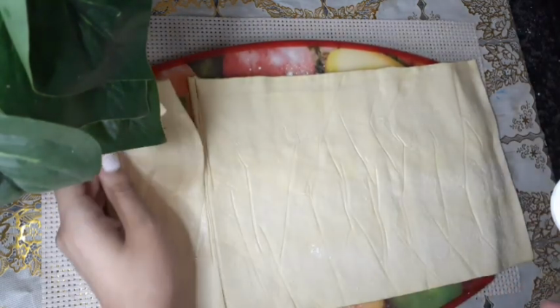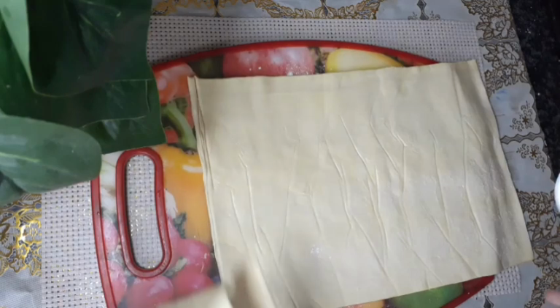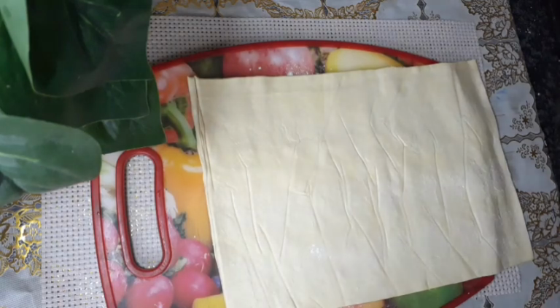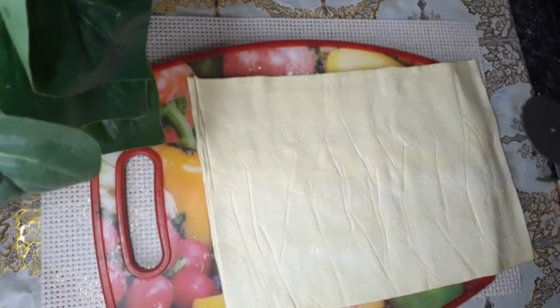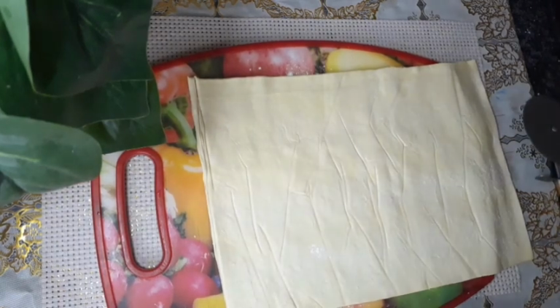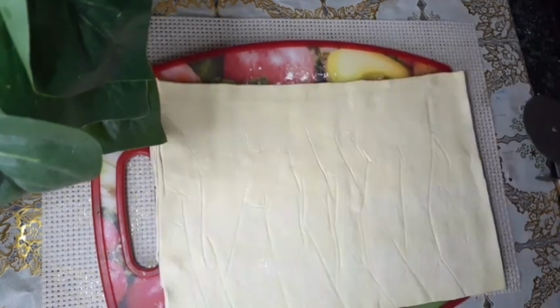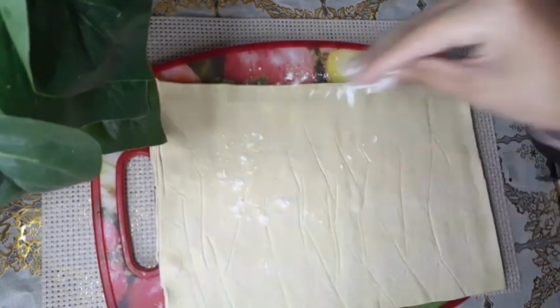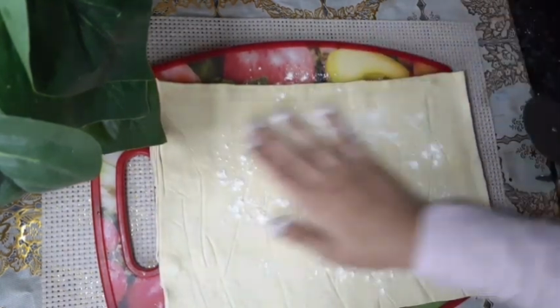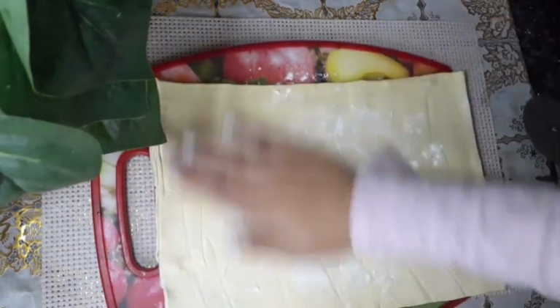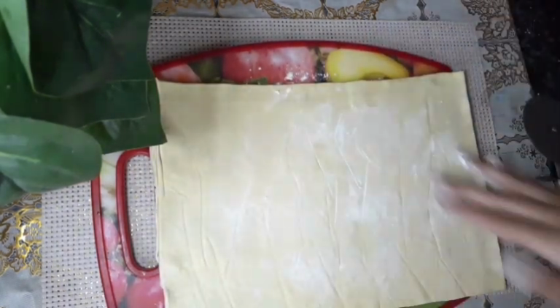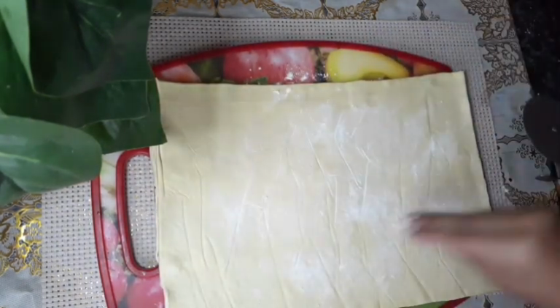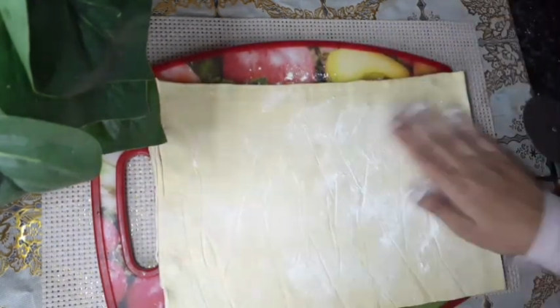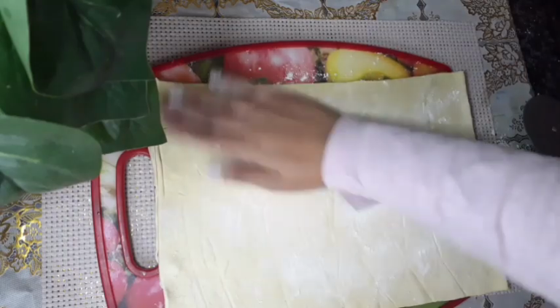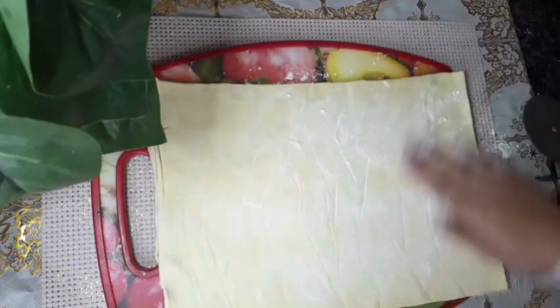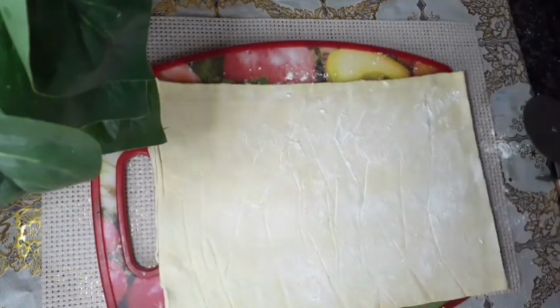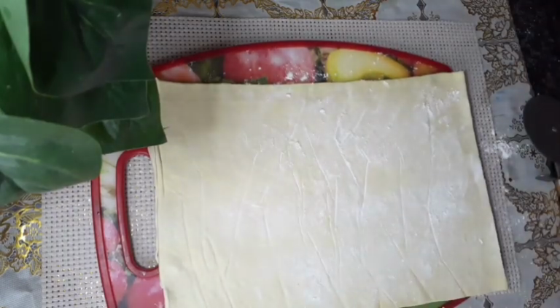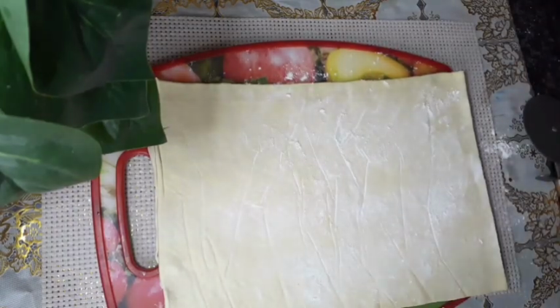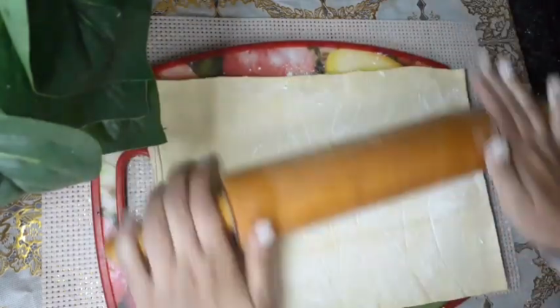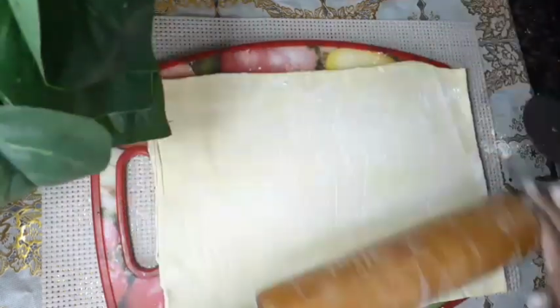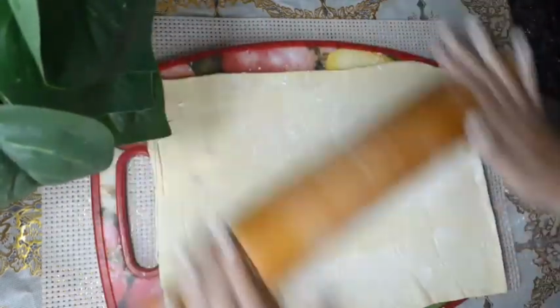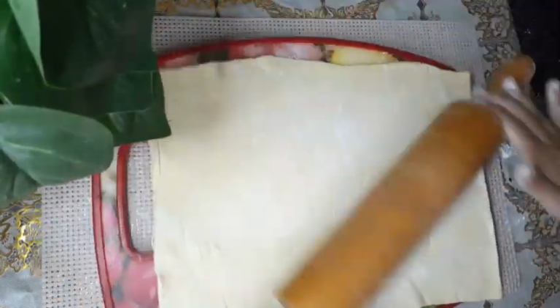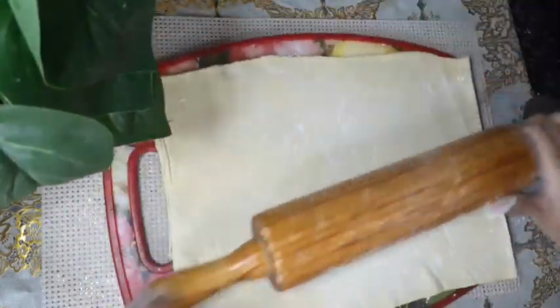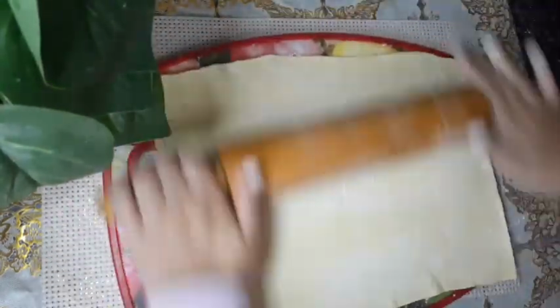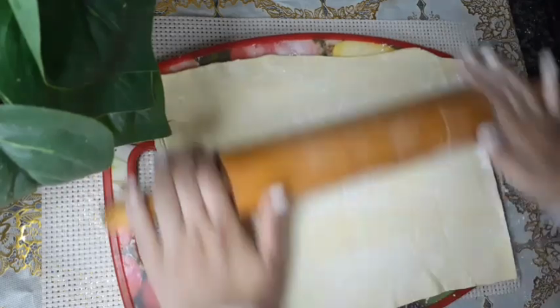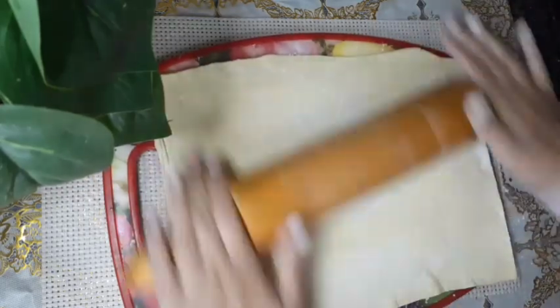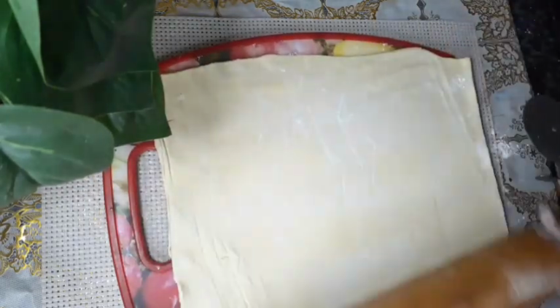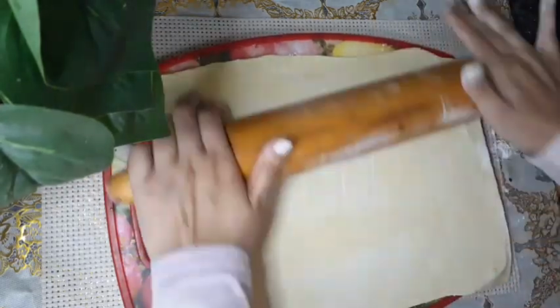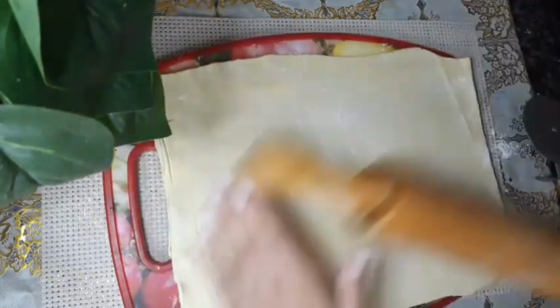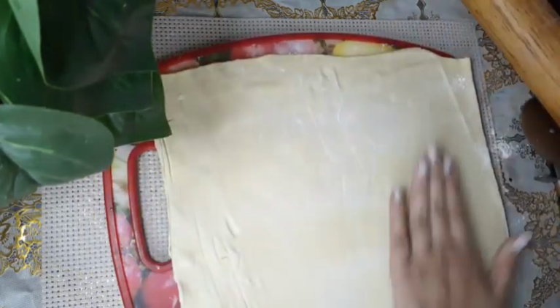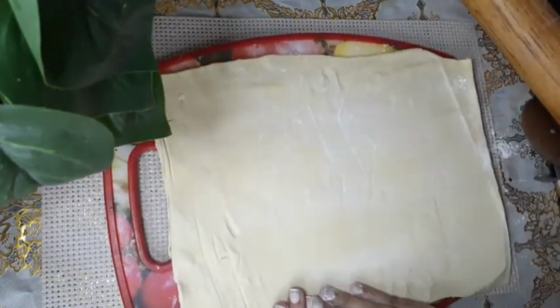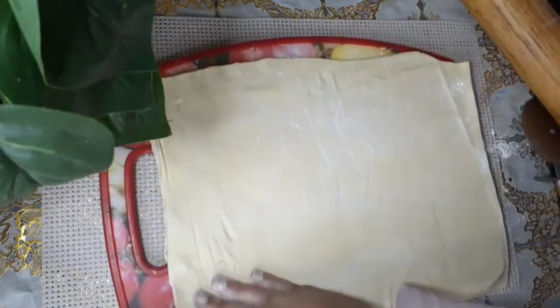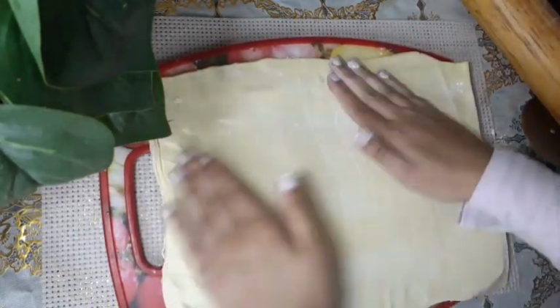So this is the extra. I'm going to roll it out a bit by adding some flour on top and then rolling it with my rolling pin, because we want it to be thin, not too thick.